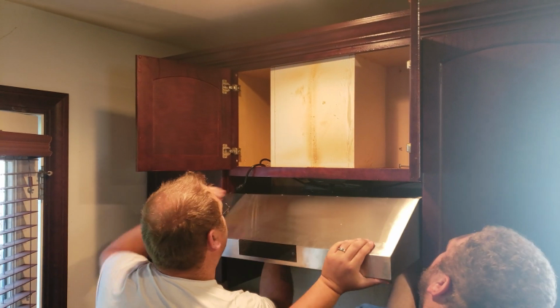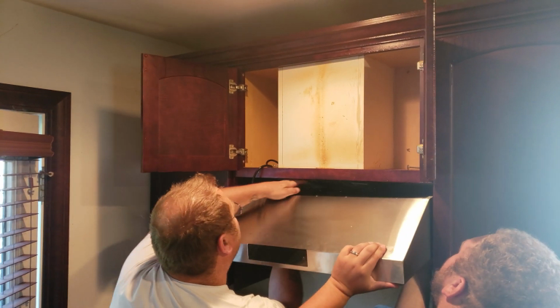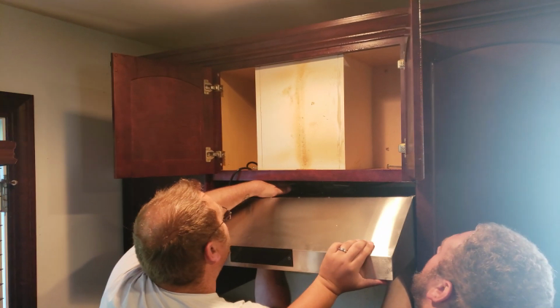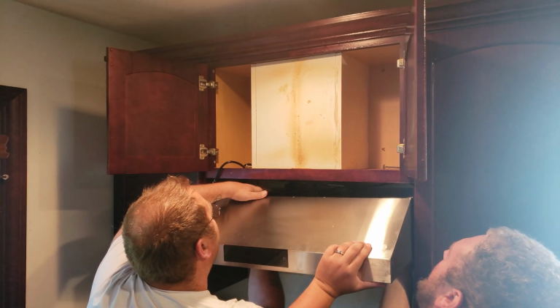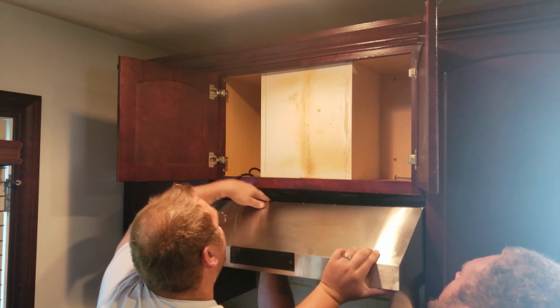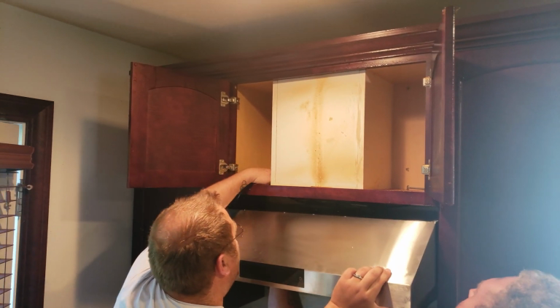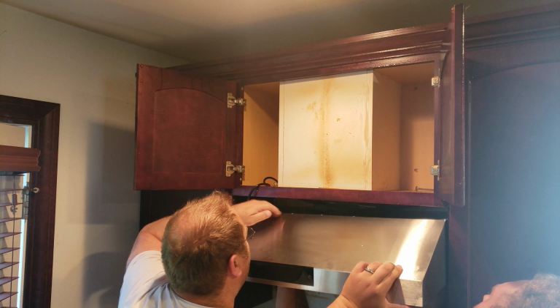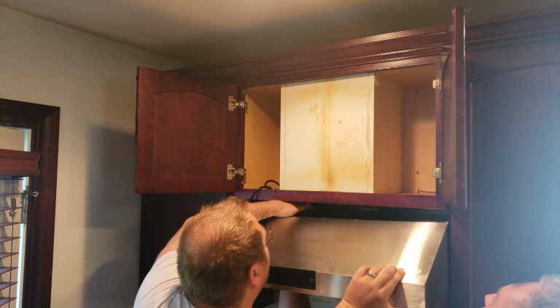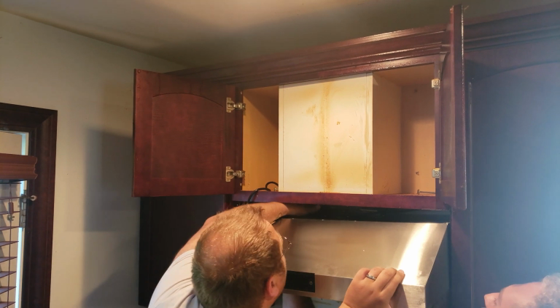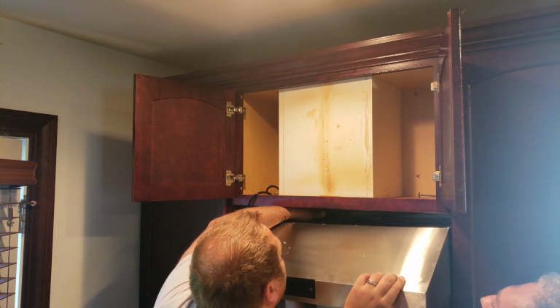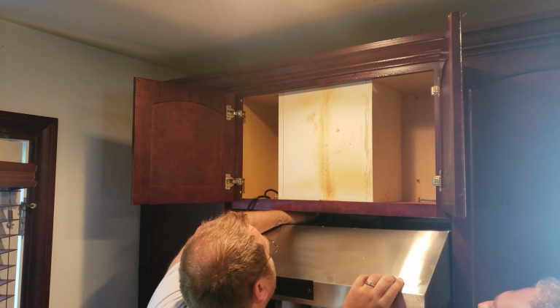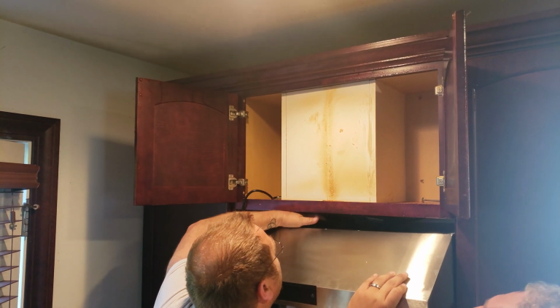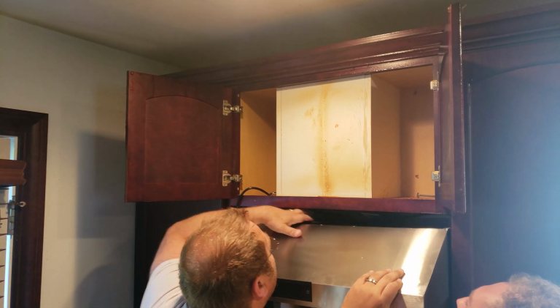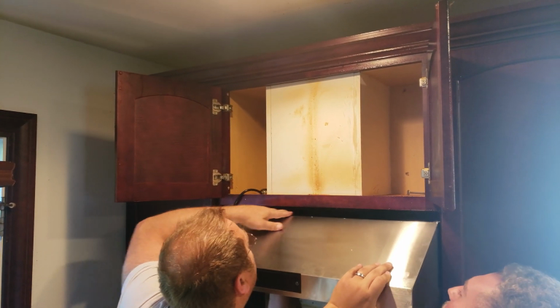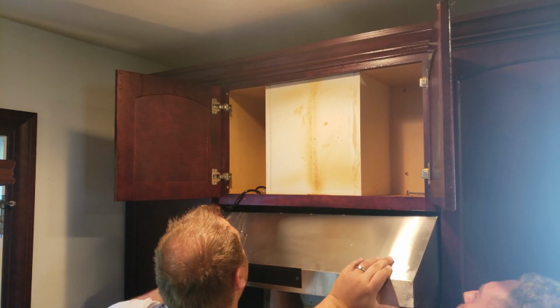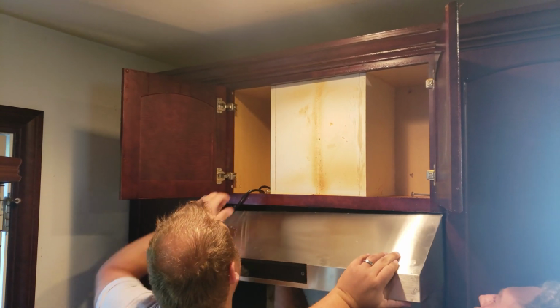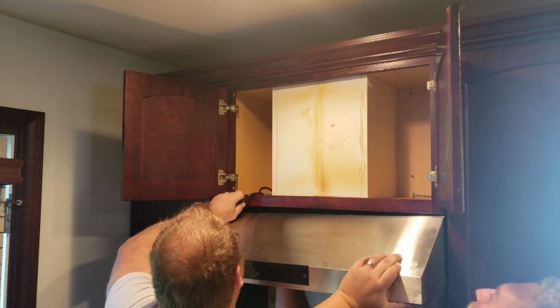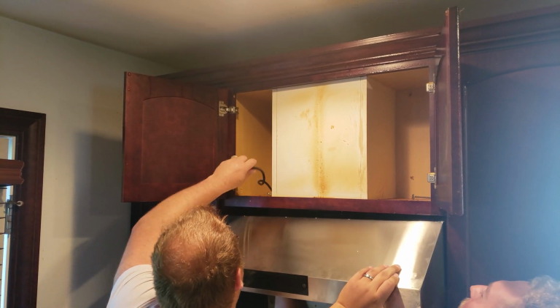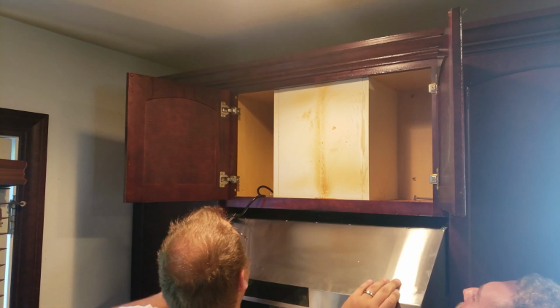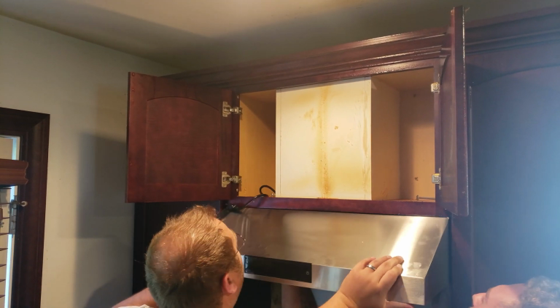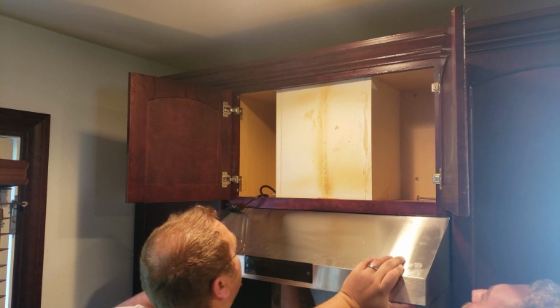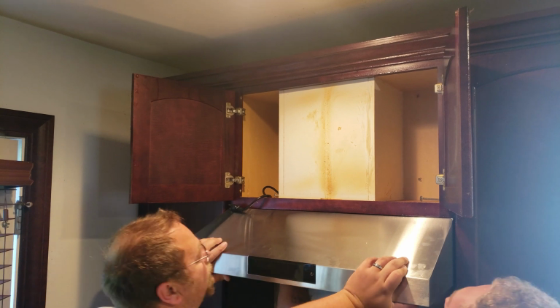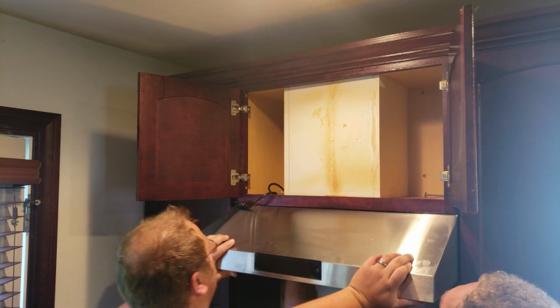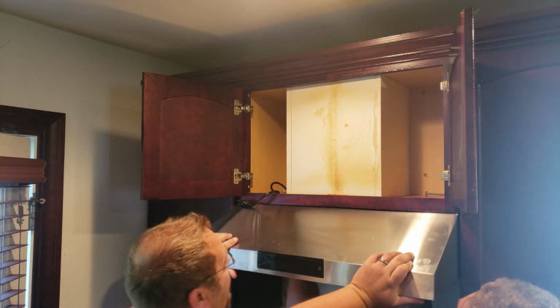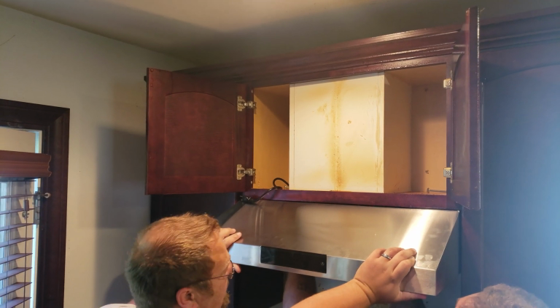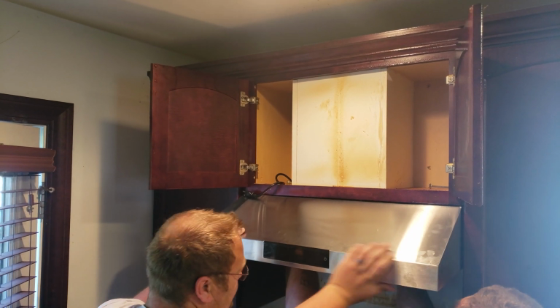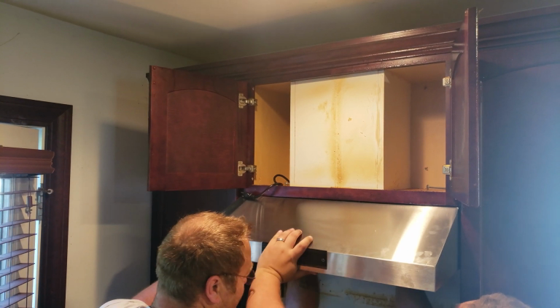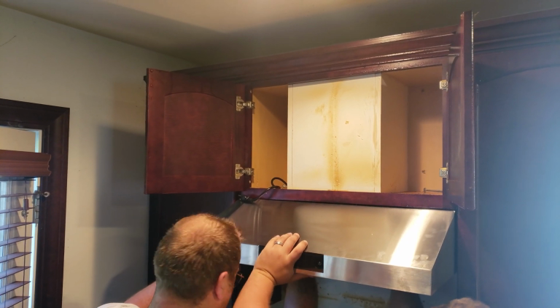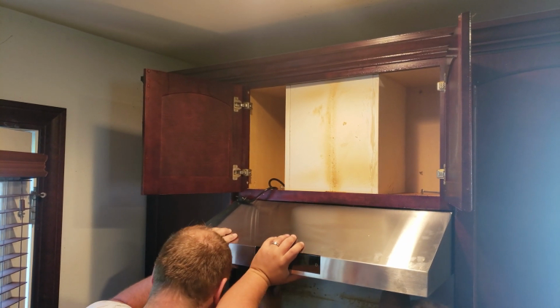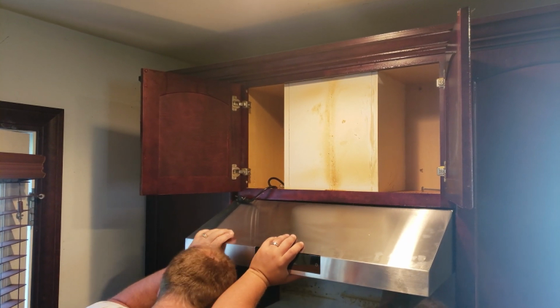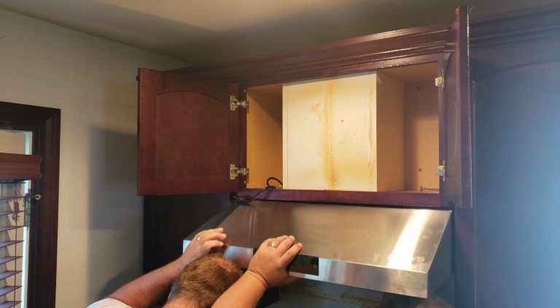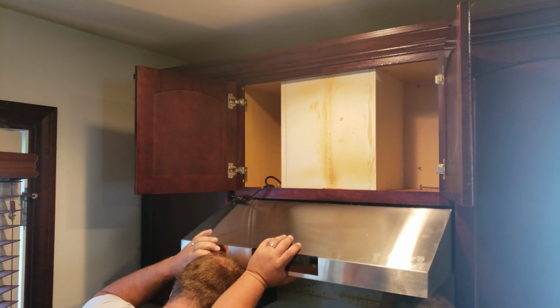Line it up and we're going to put it up there. It's going to be held on a fastener. You don't need a bracket or anything.